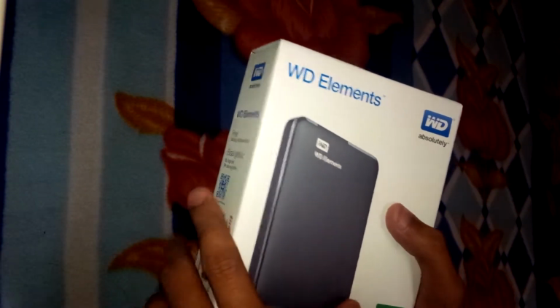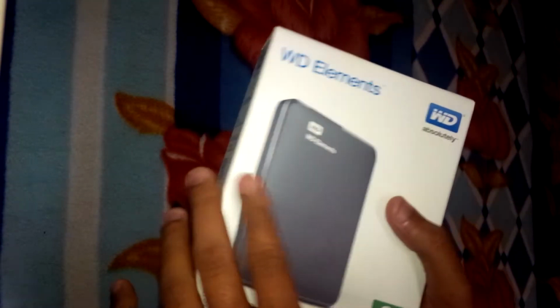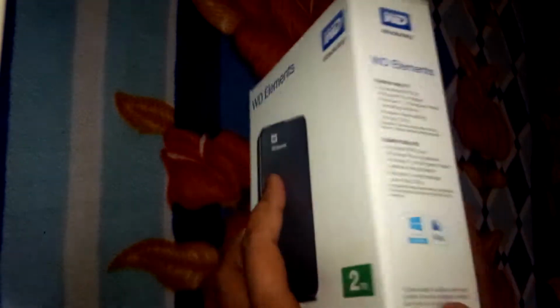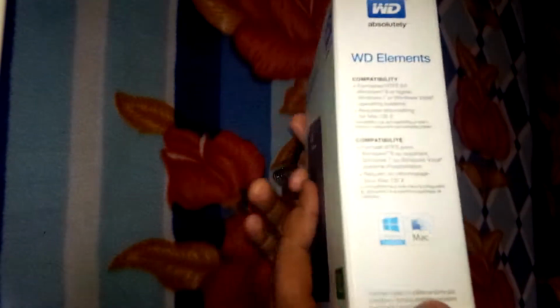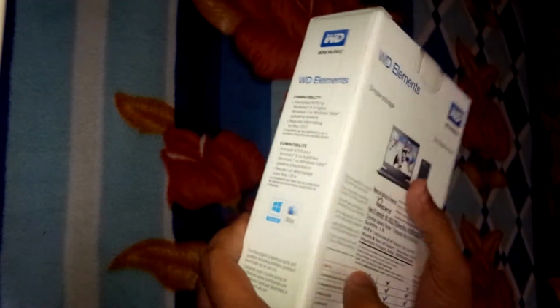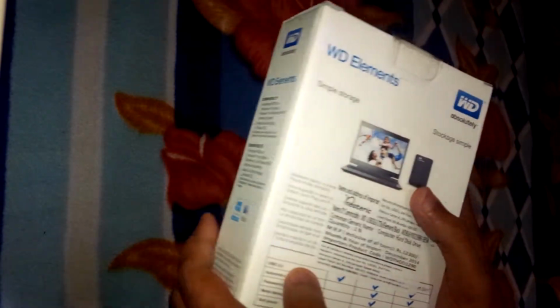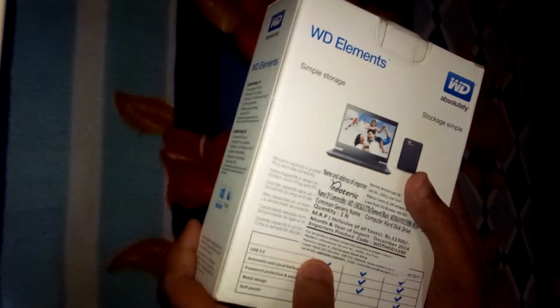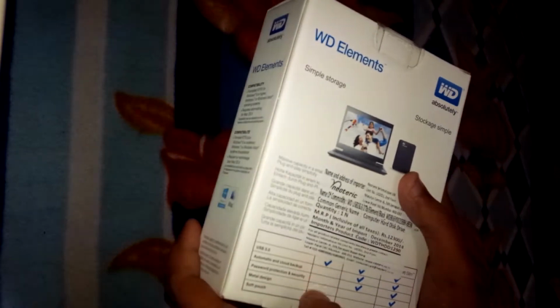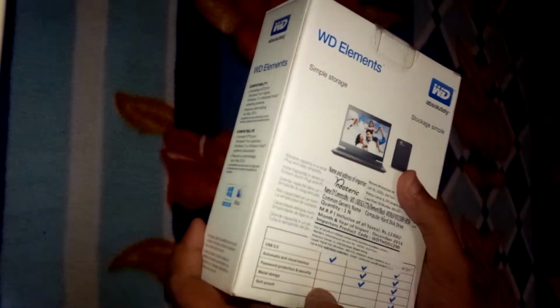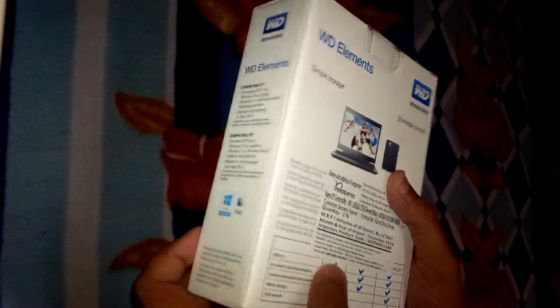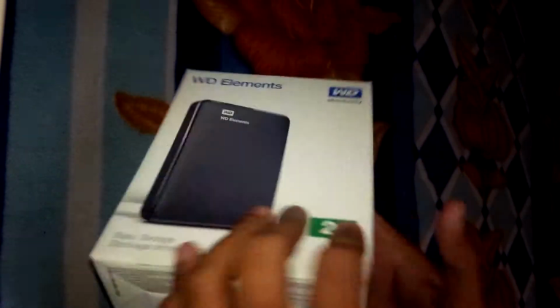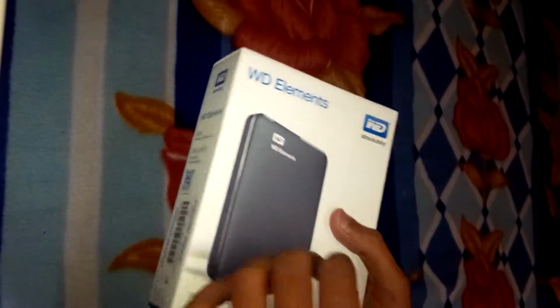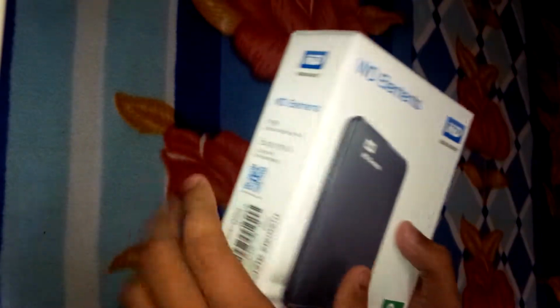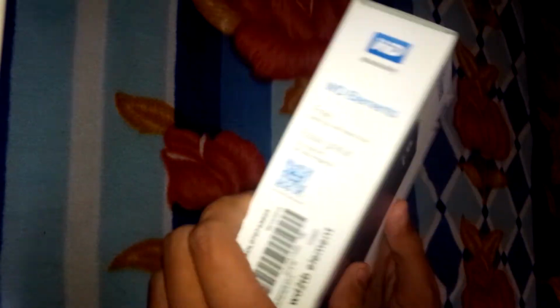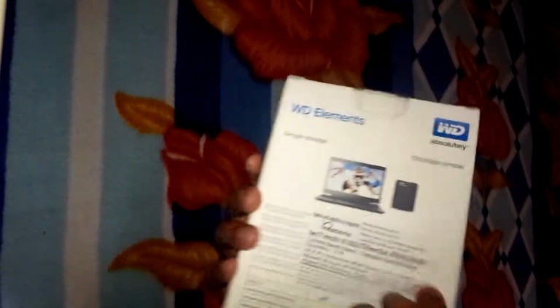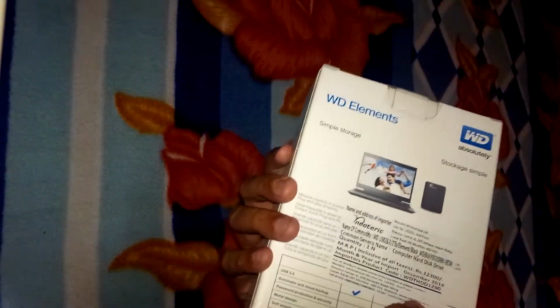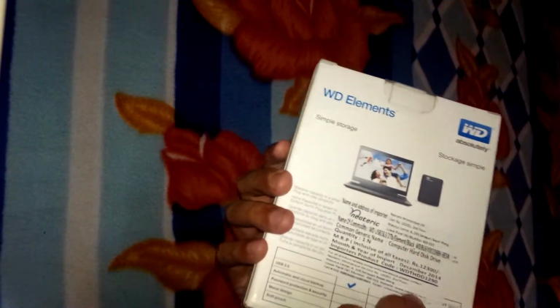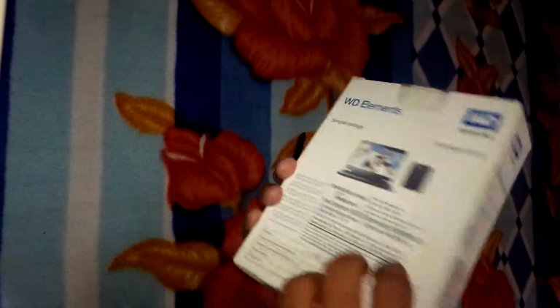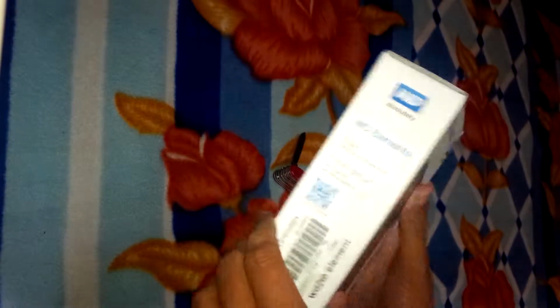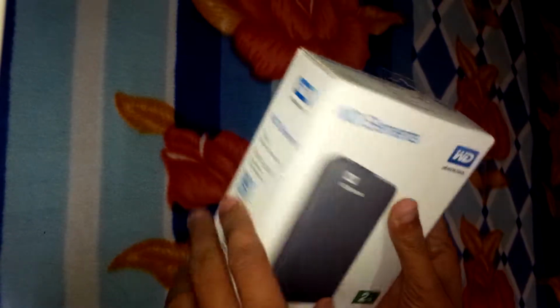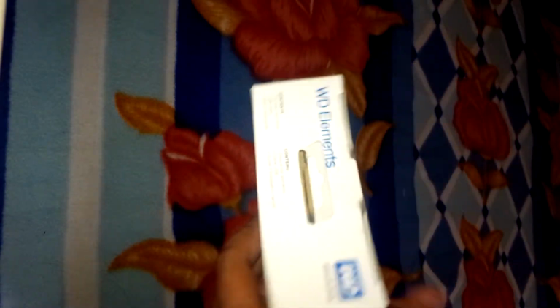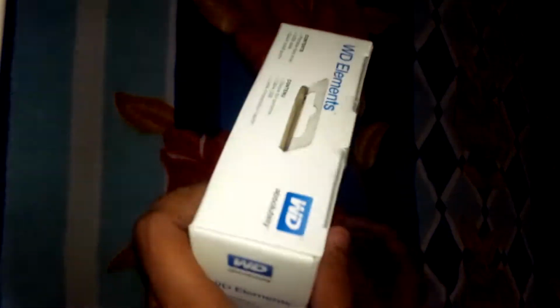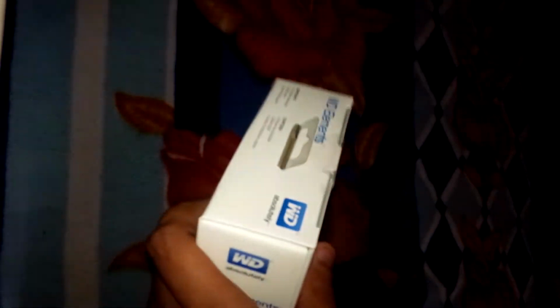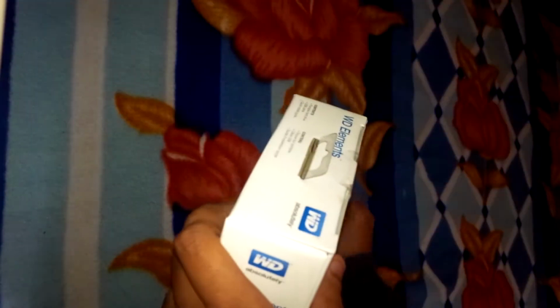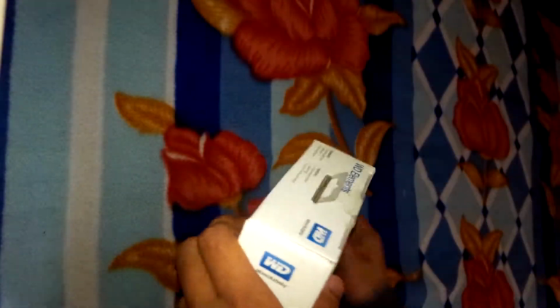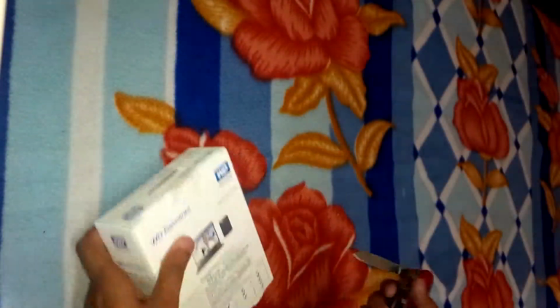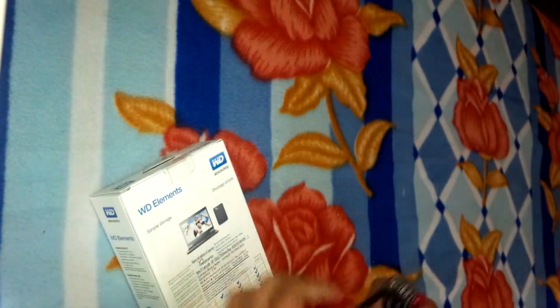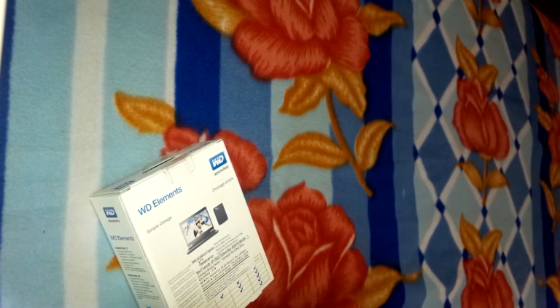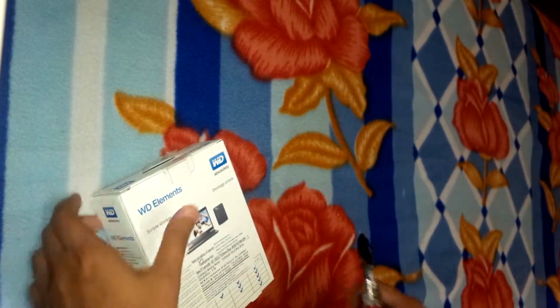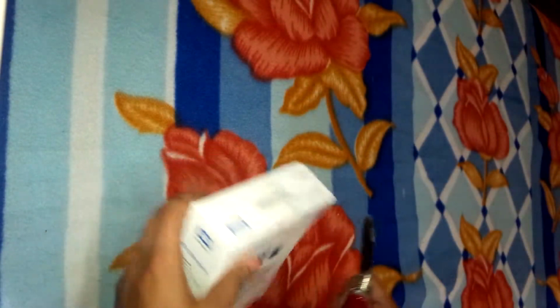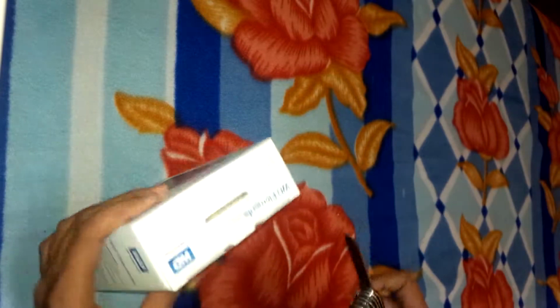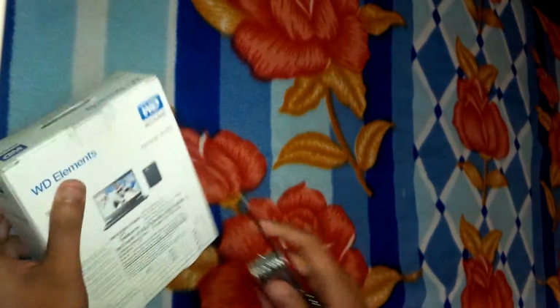WD offers other types of external portable hard drives like the Passport, Passport Ultra, and Passport Ultra in metallic form. So let's just quickly unbox and see what the contents are.